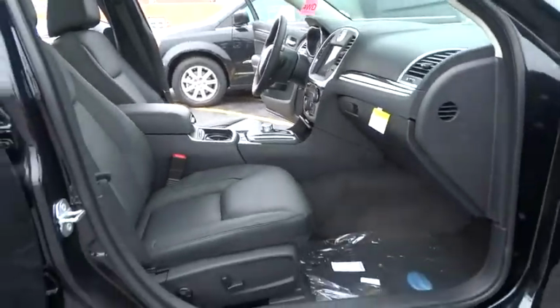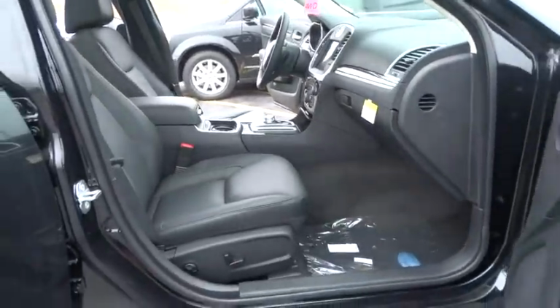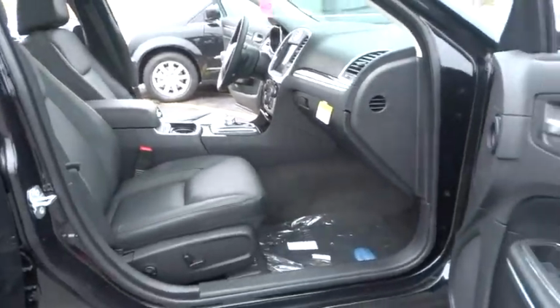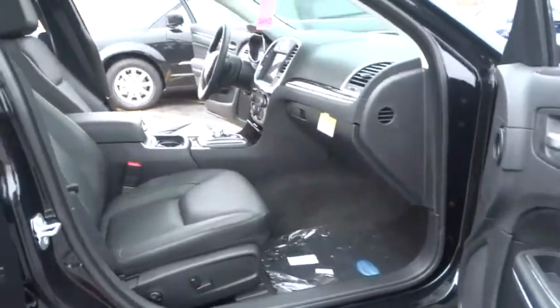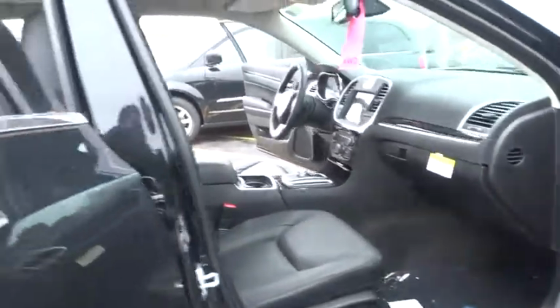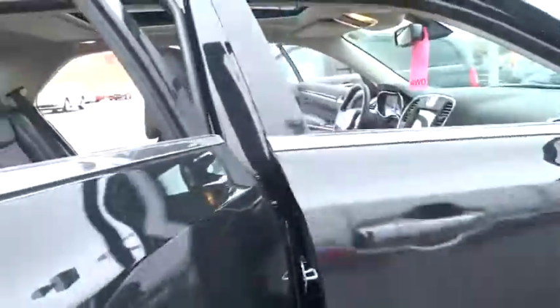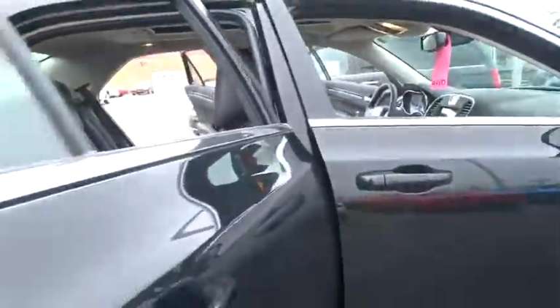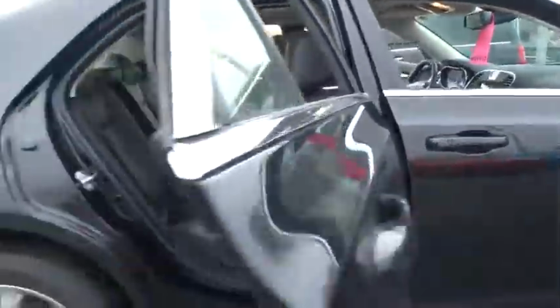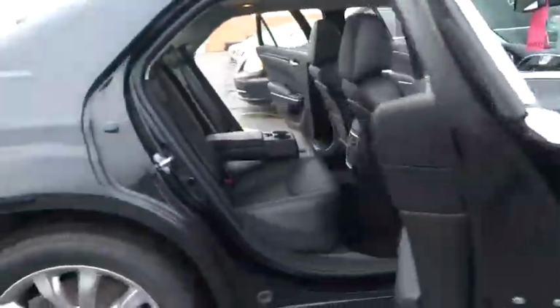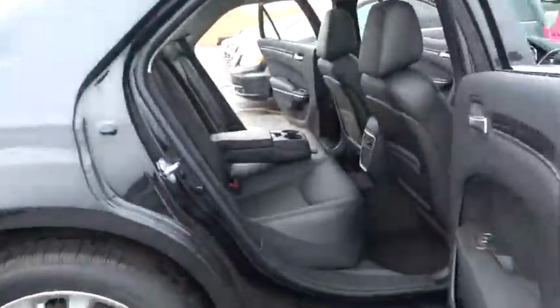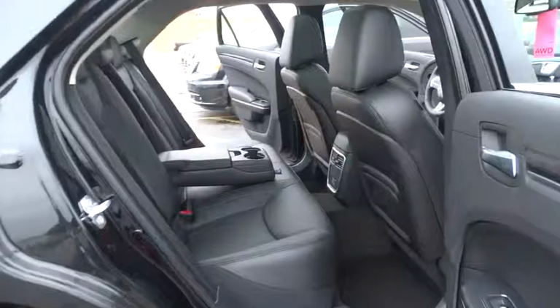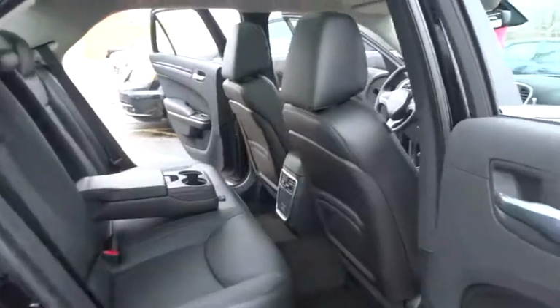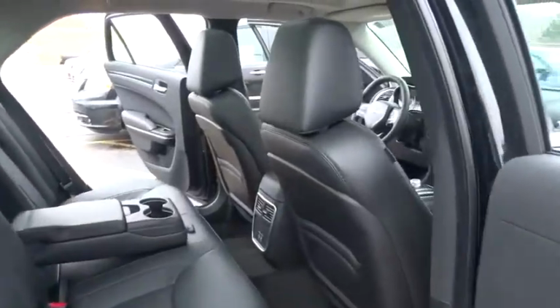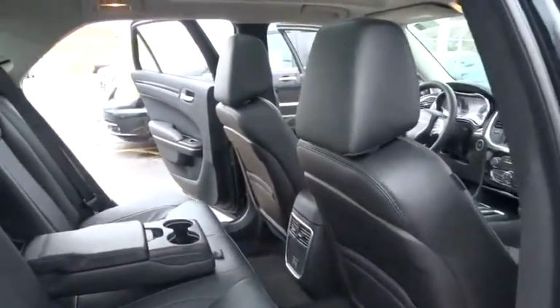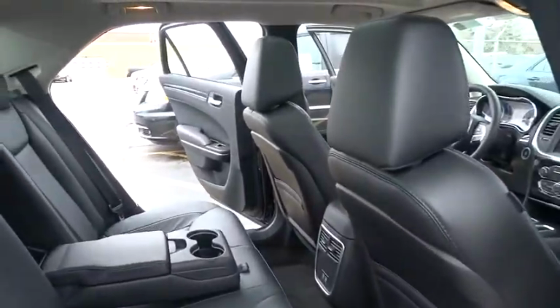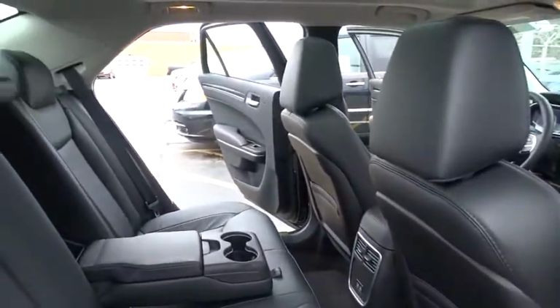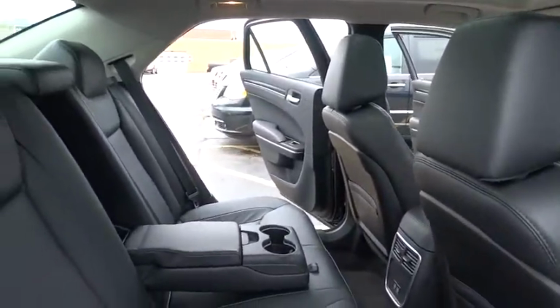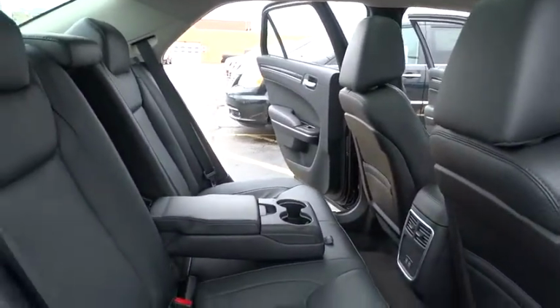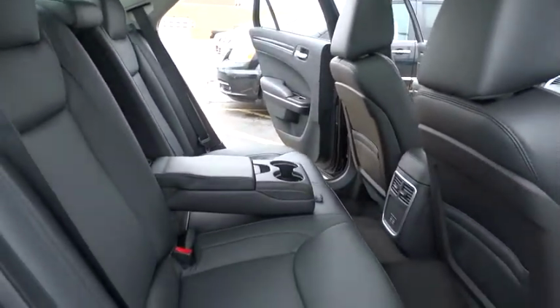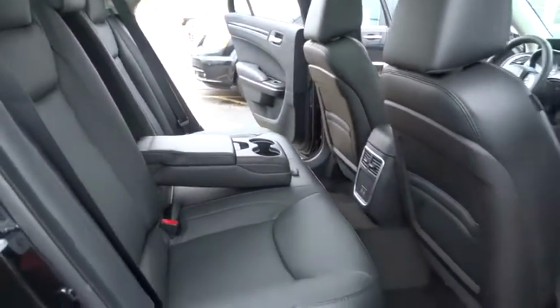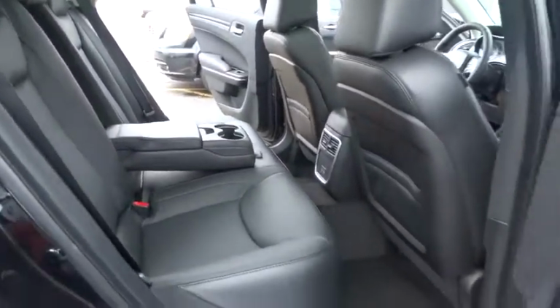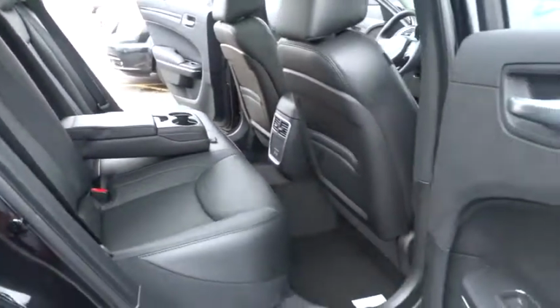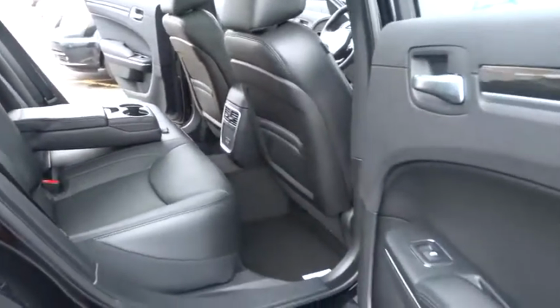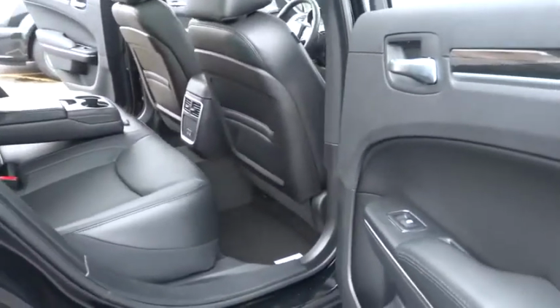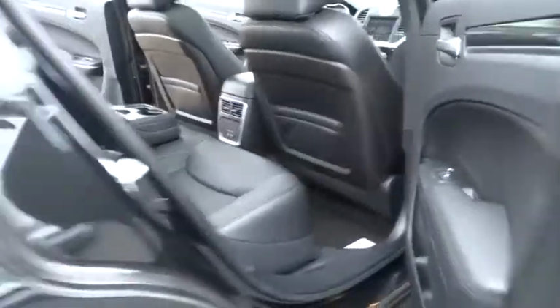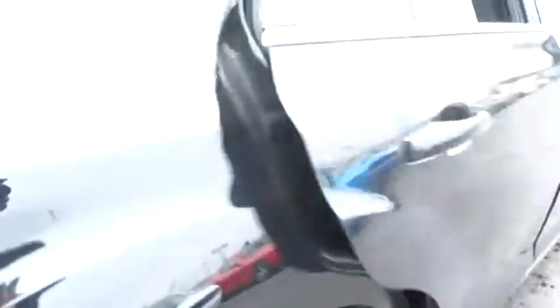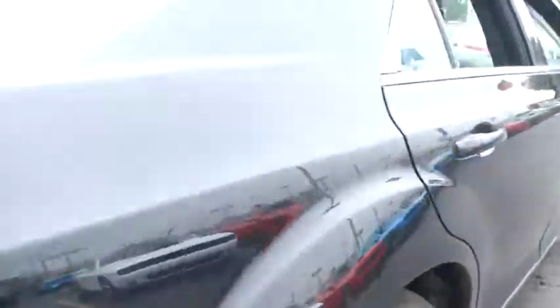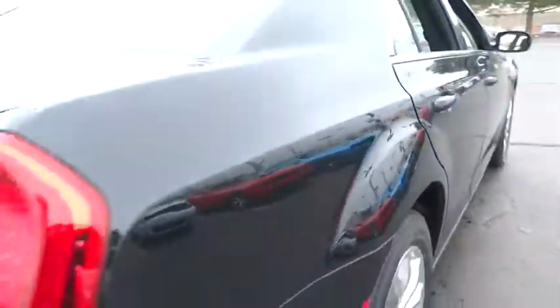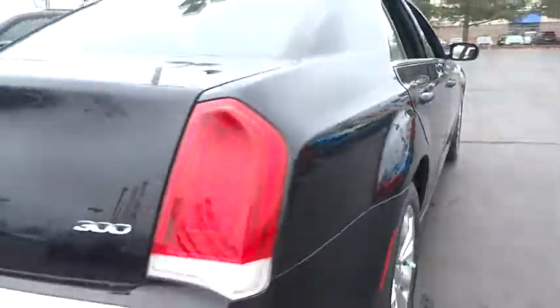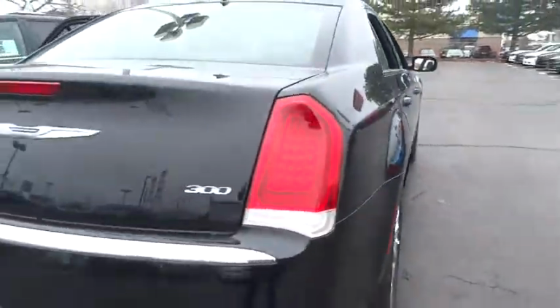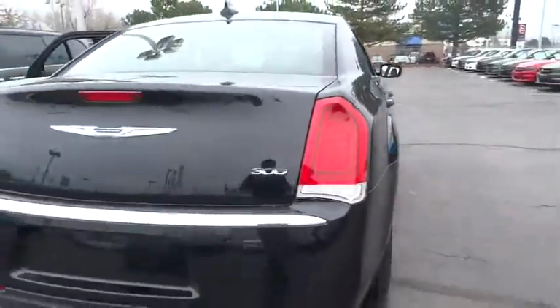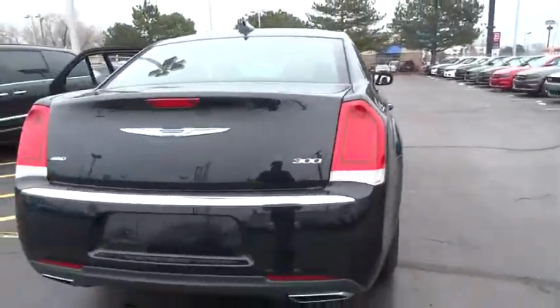Power passenger seat, traction control, dual airbags, air conditioning front, power steering, alloy wheels, four-wheel disc brakes, trip computer, compass, electronic stability control.